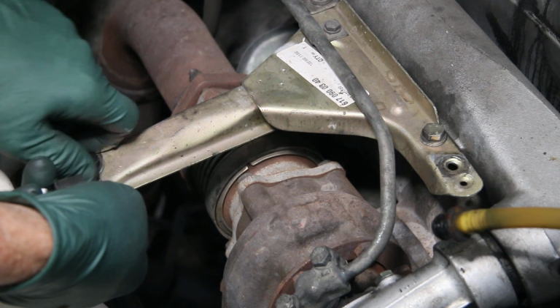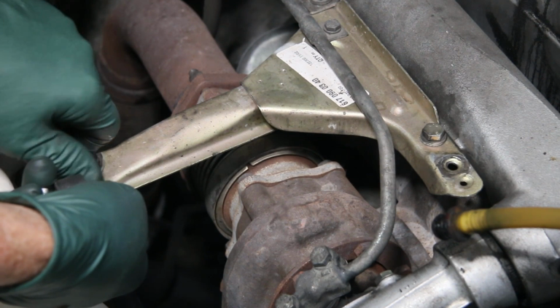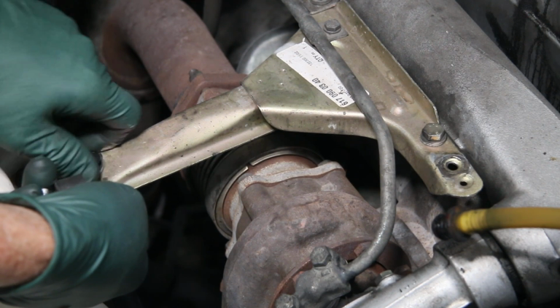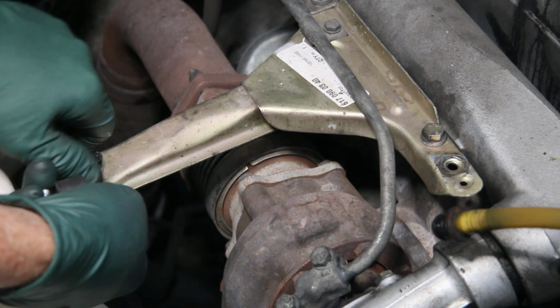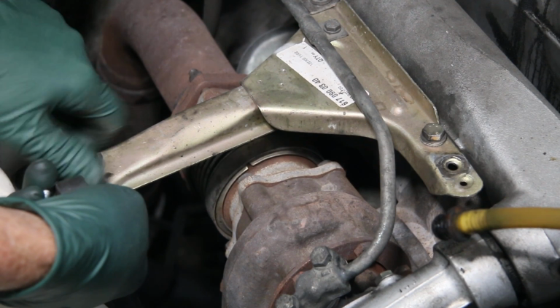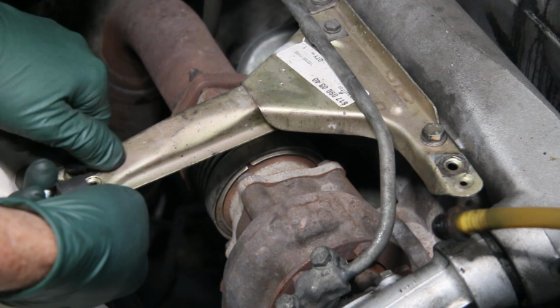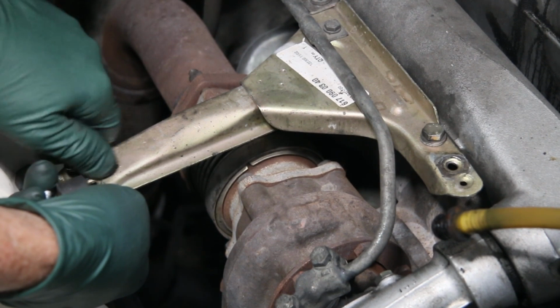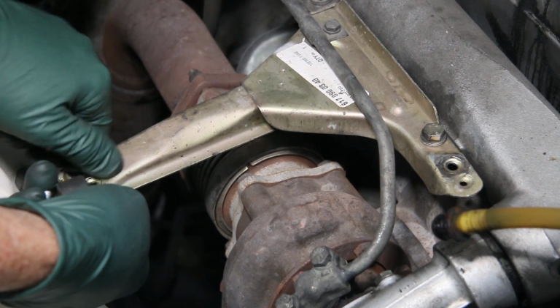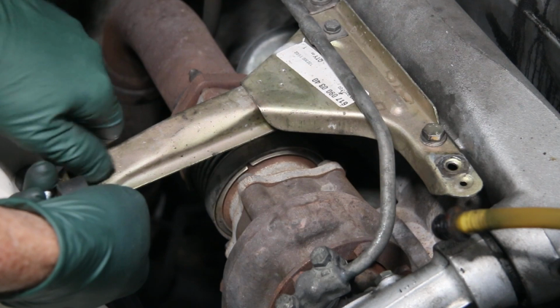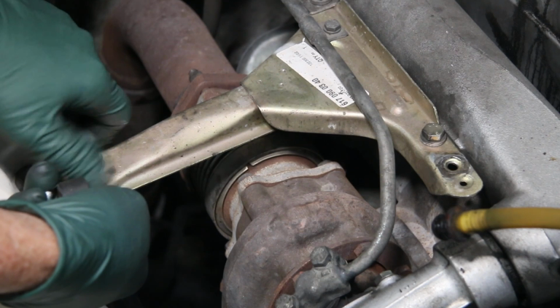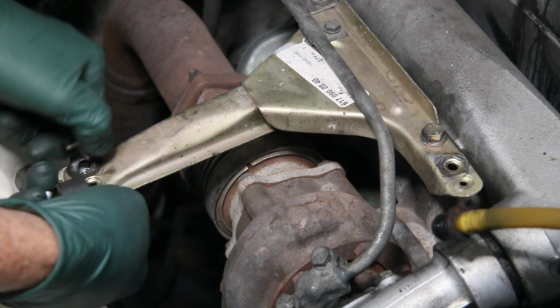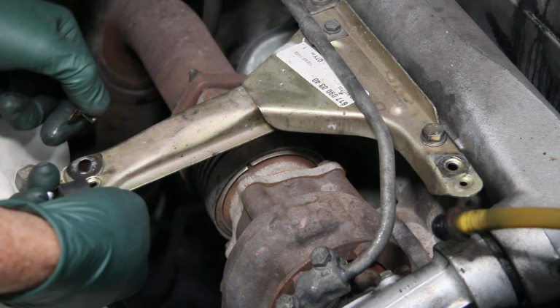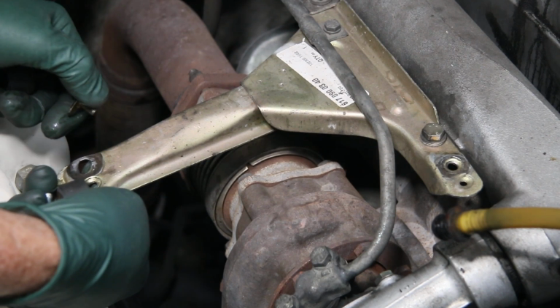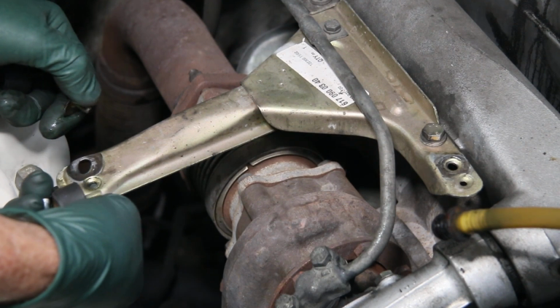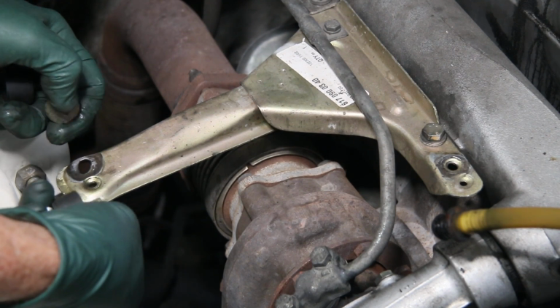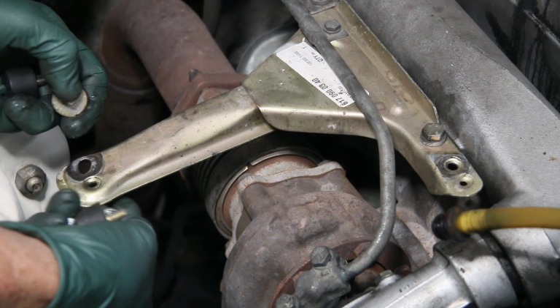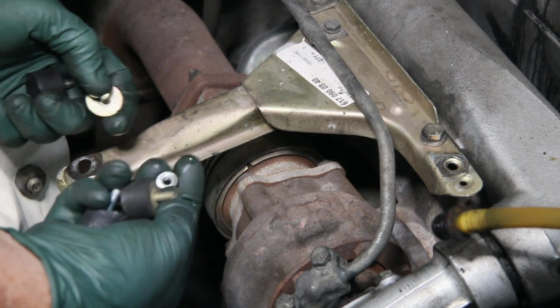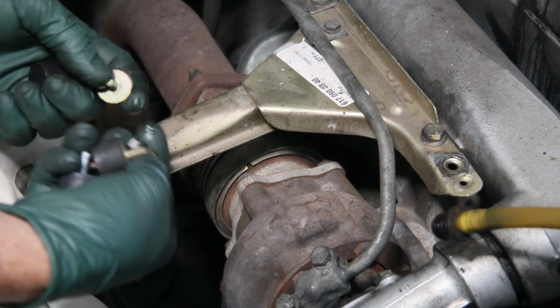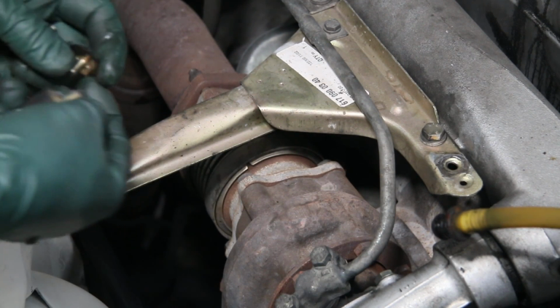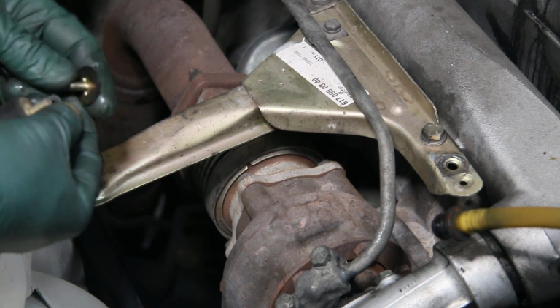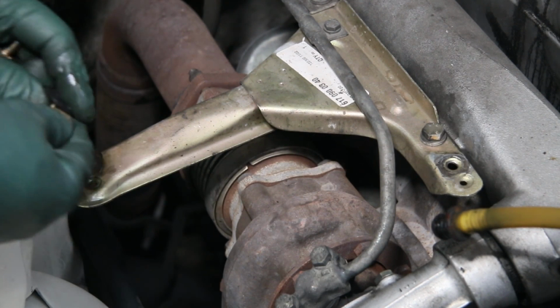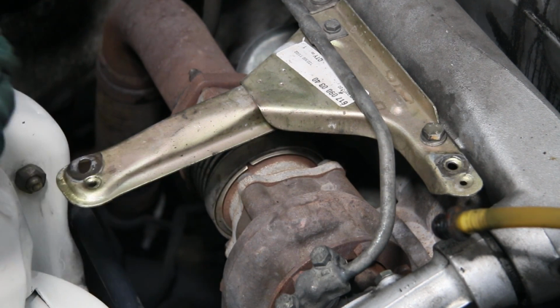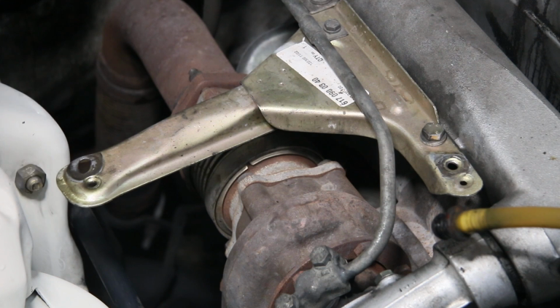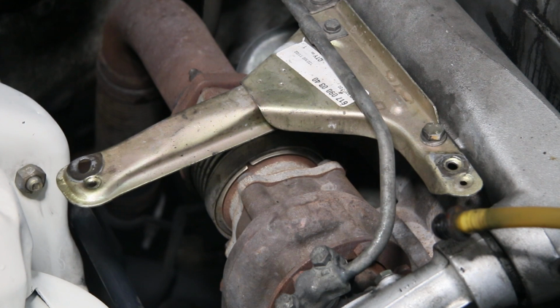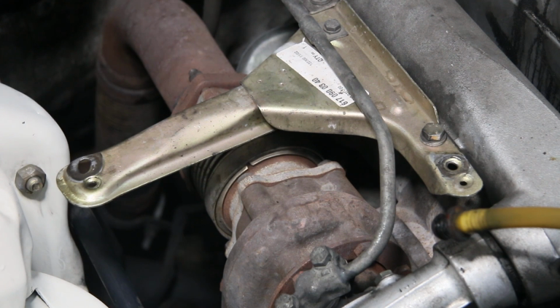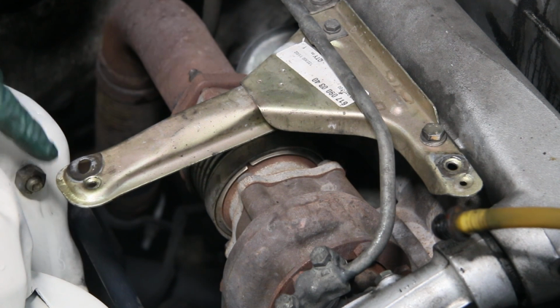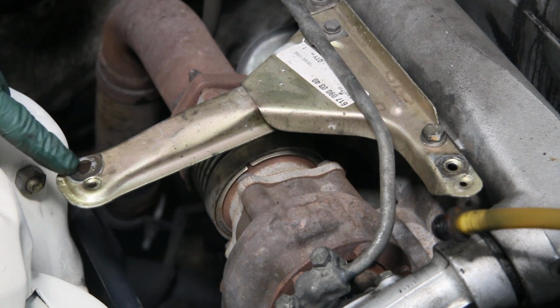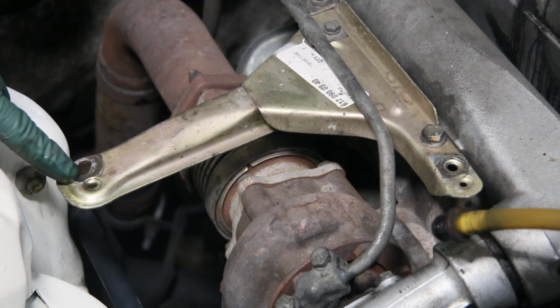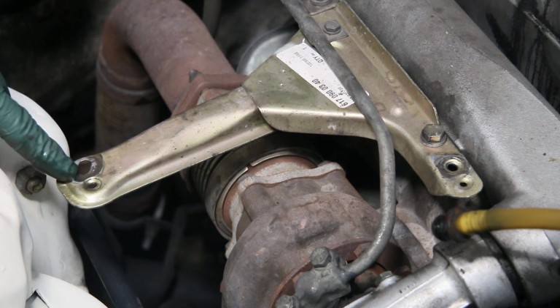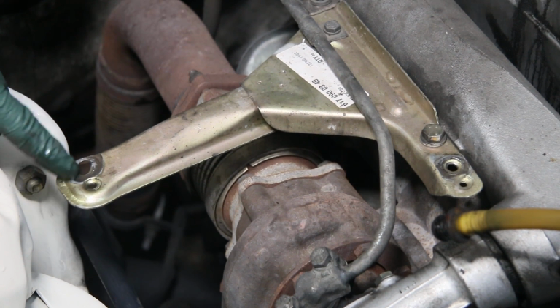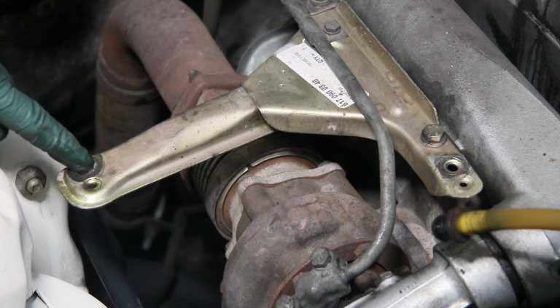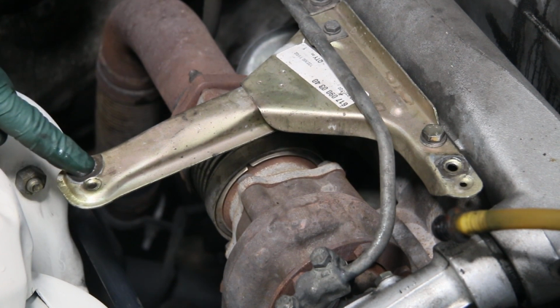They just put a normal nut. Now putting a nut on the backside is a good idea, but it's too late if it's already worn the hole out like this.